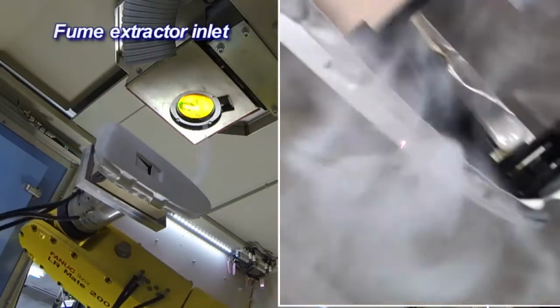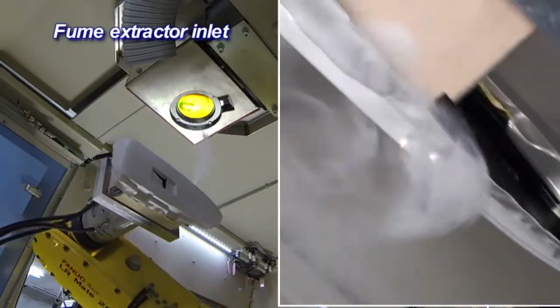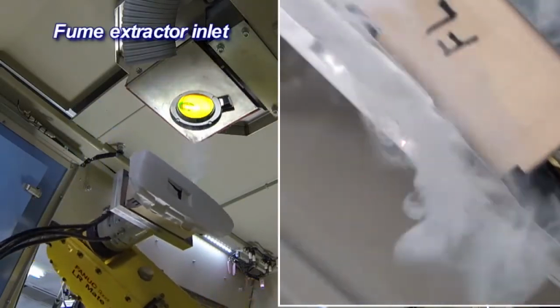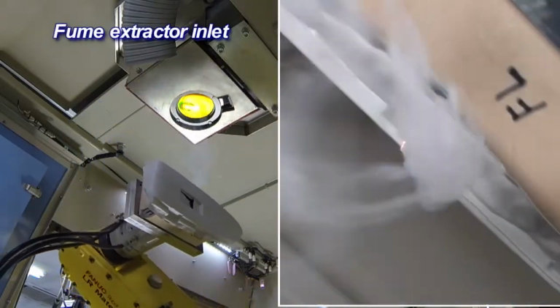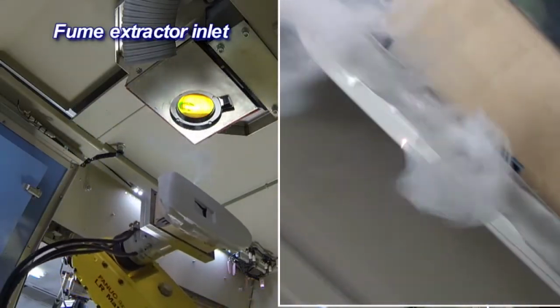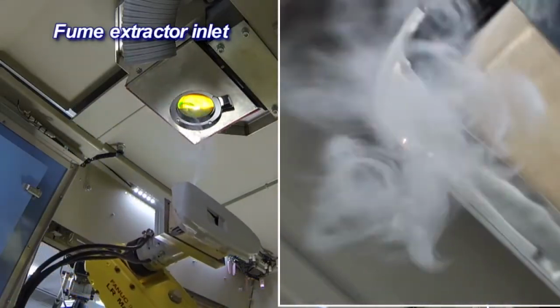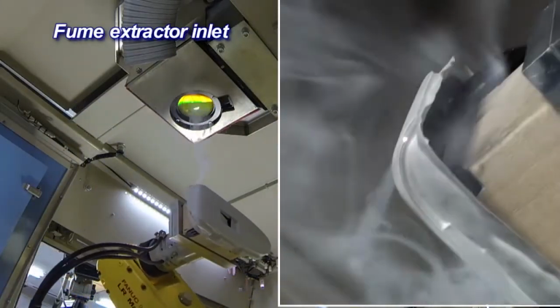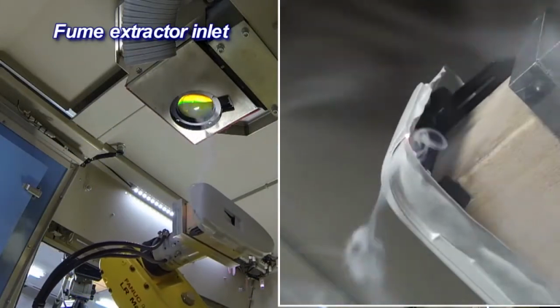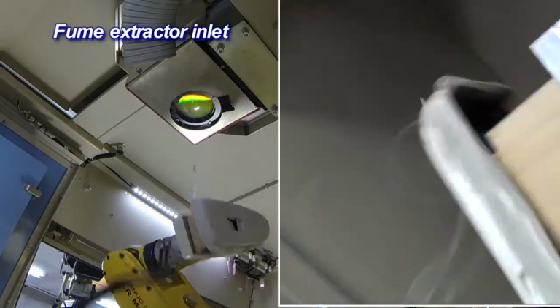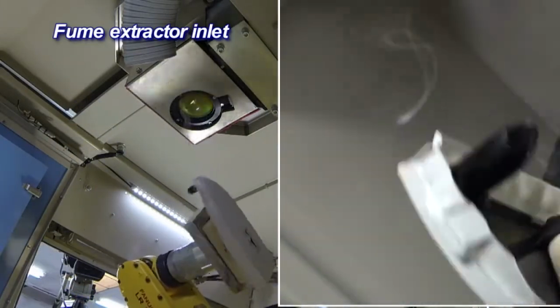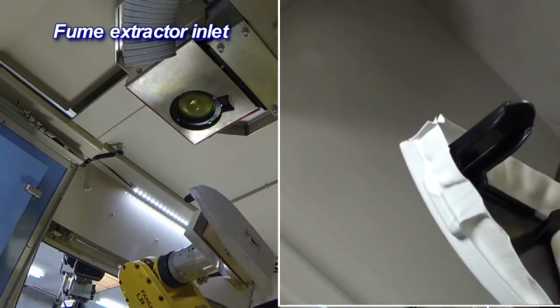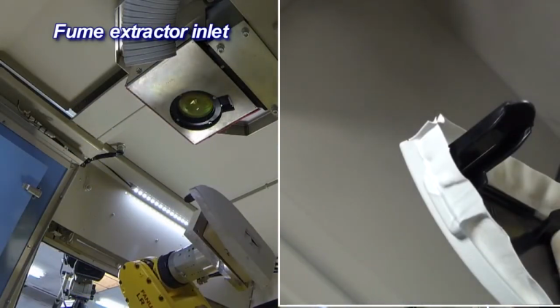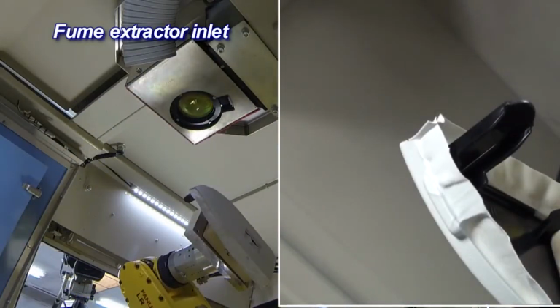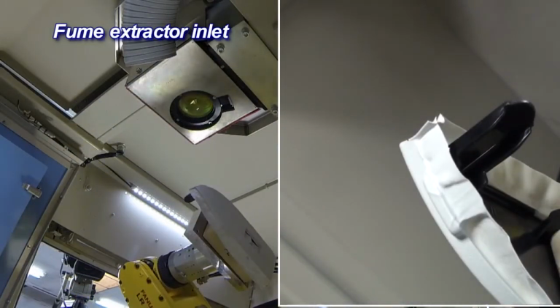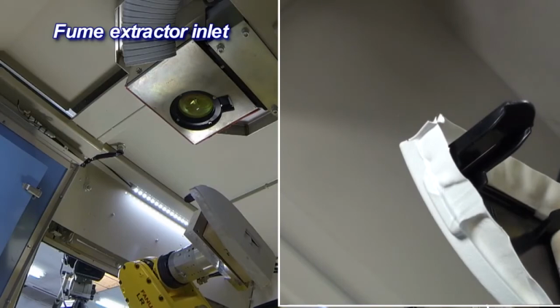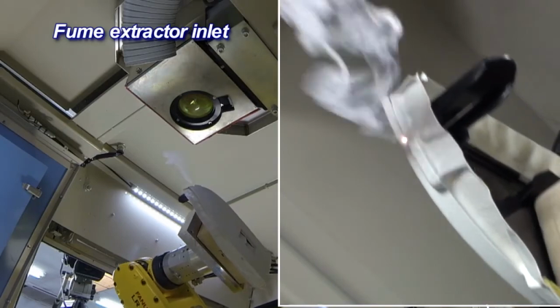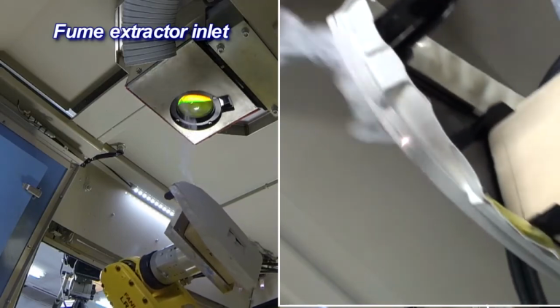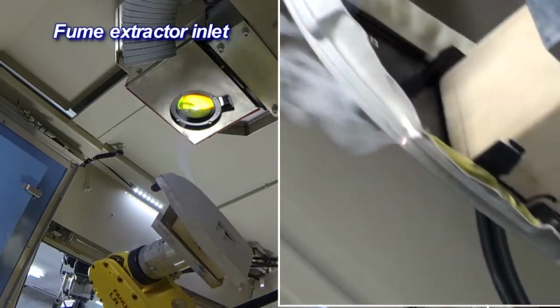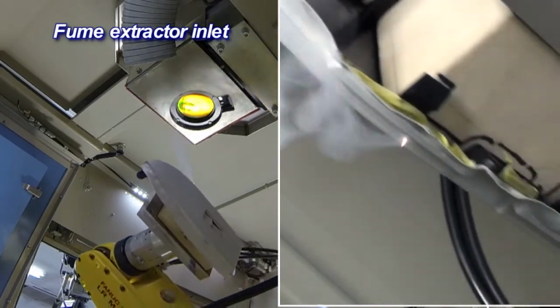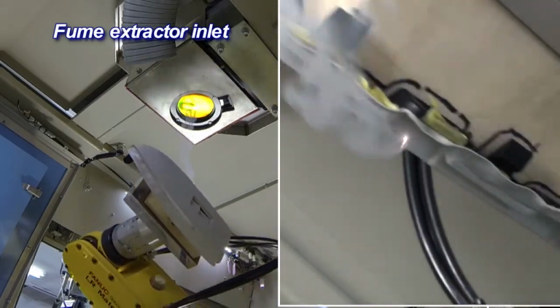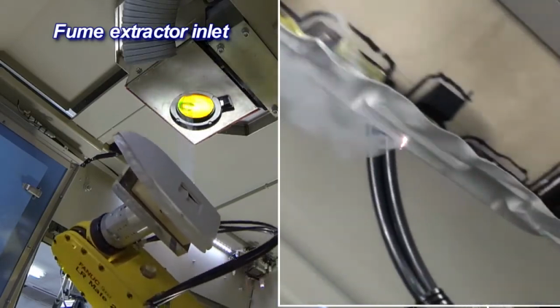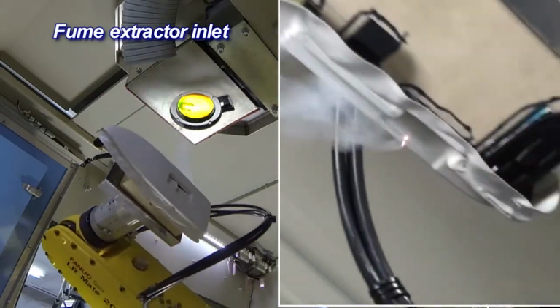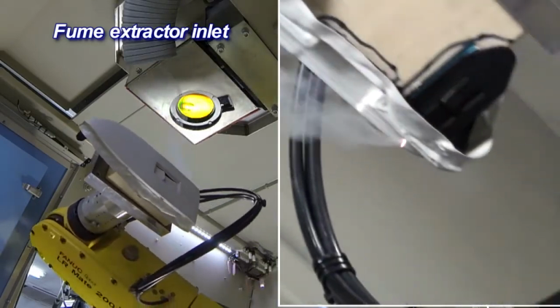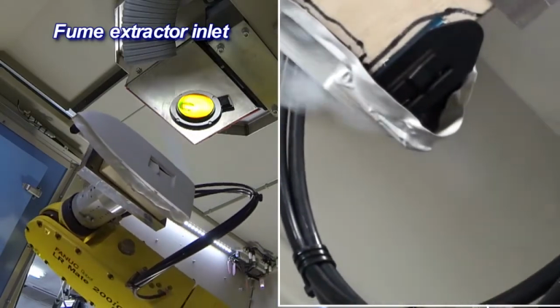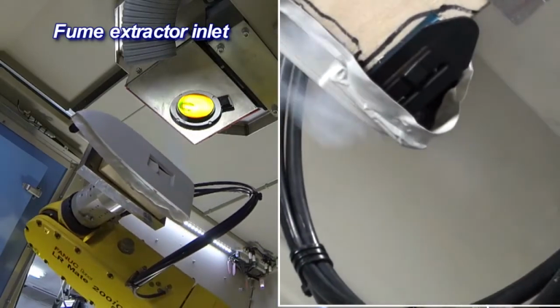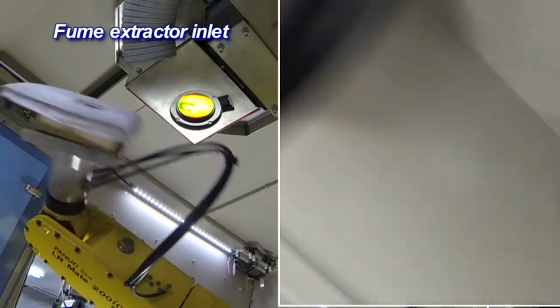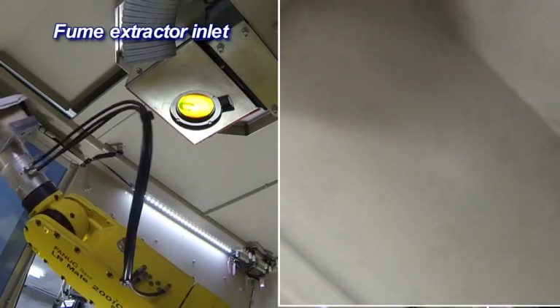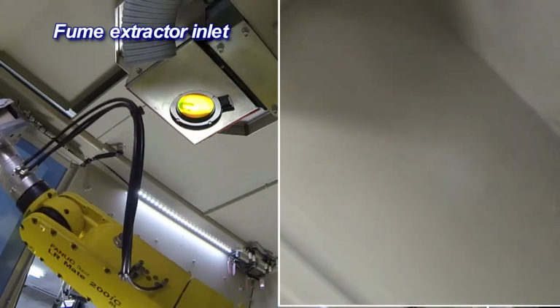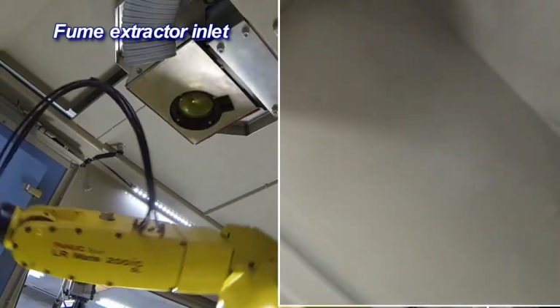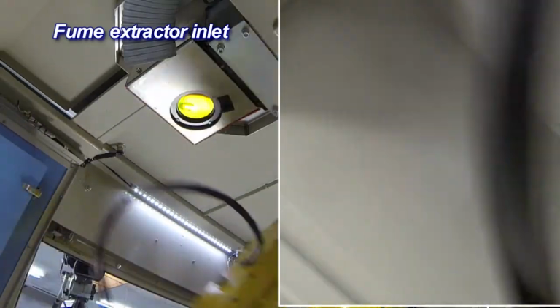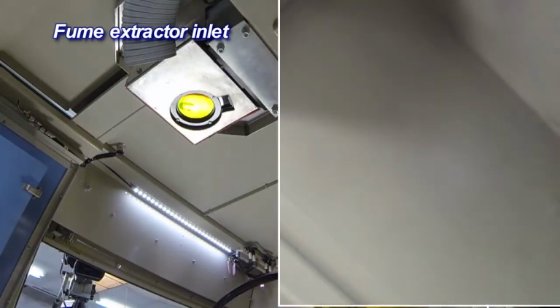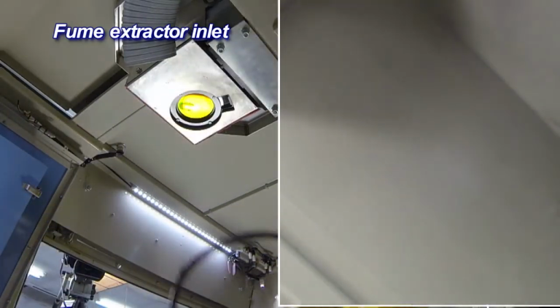Furthermore, to keep the workspace air clean, fume extractors with HEPA filters come as standard on all our laser trimming machines.